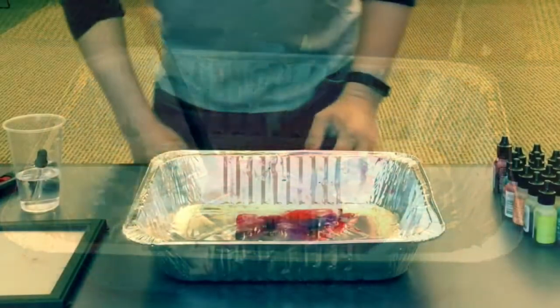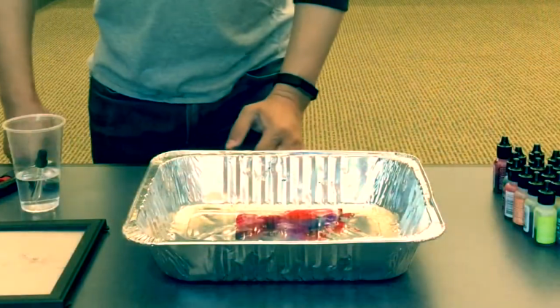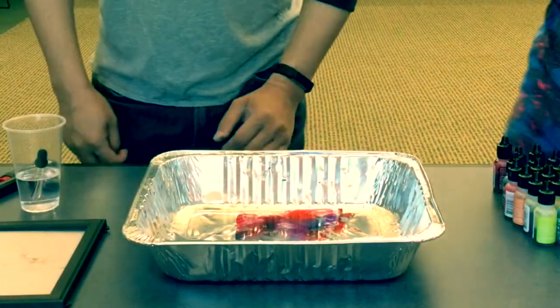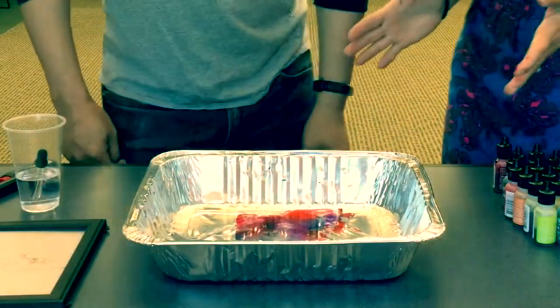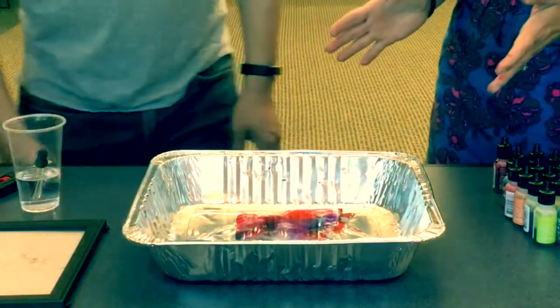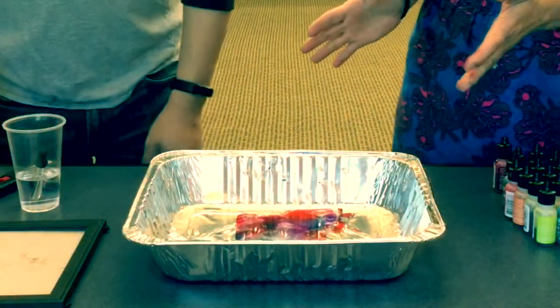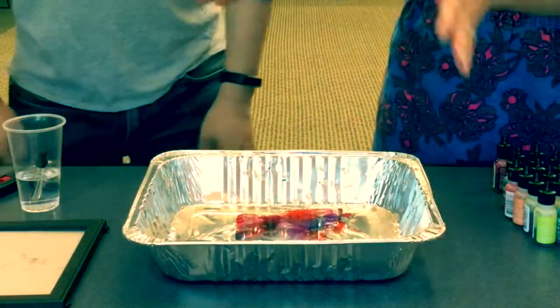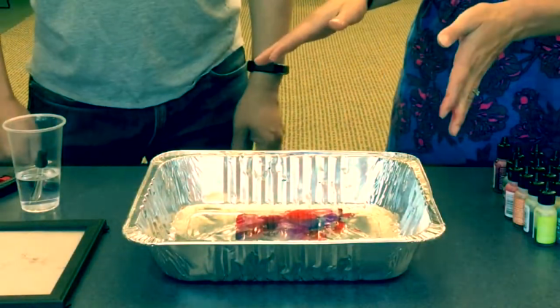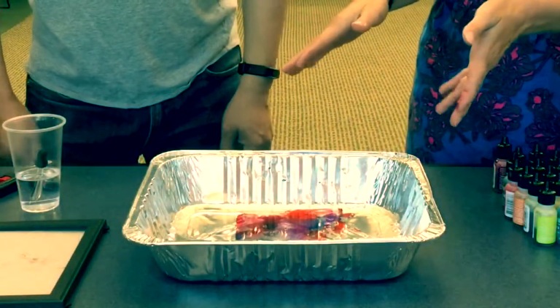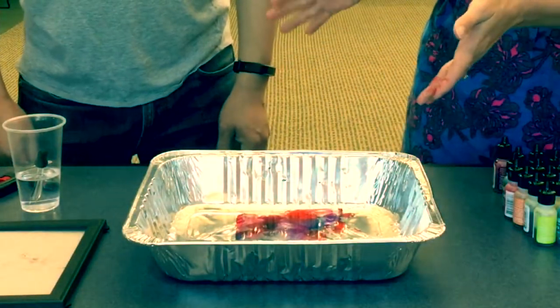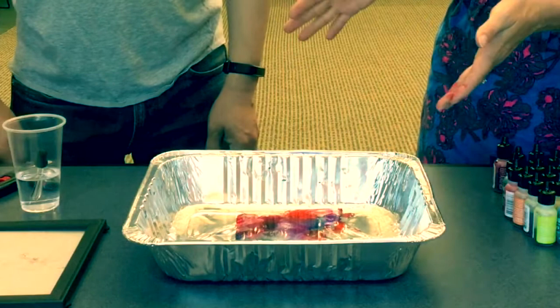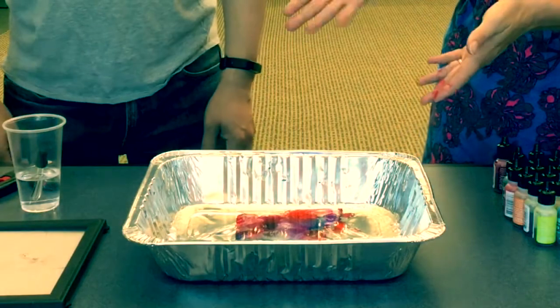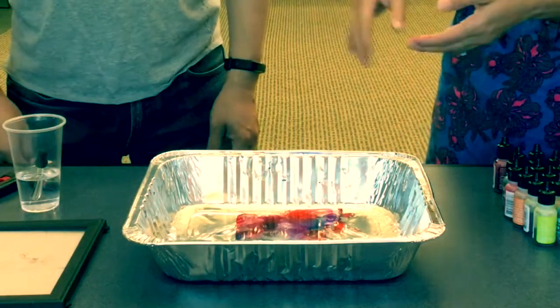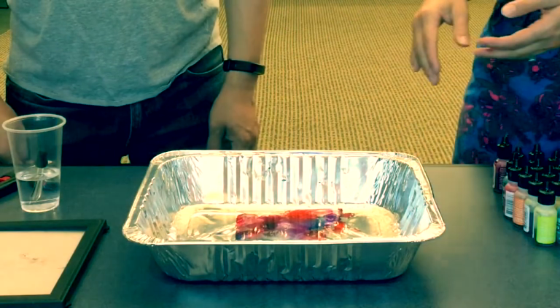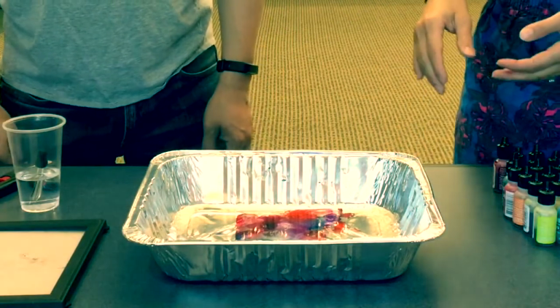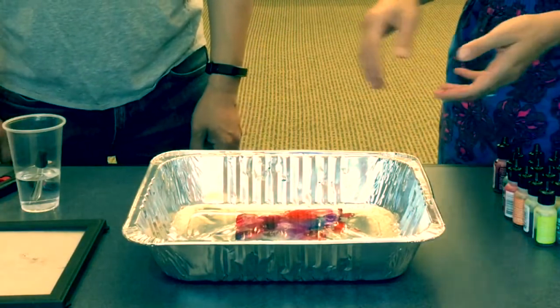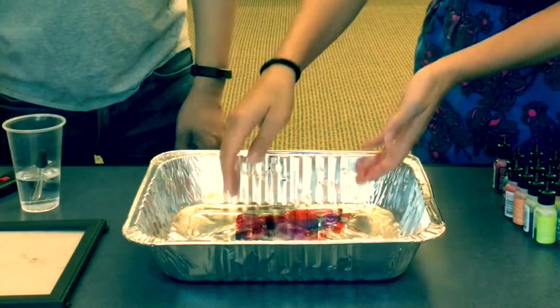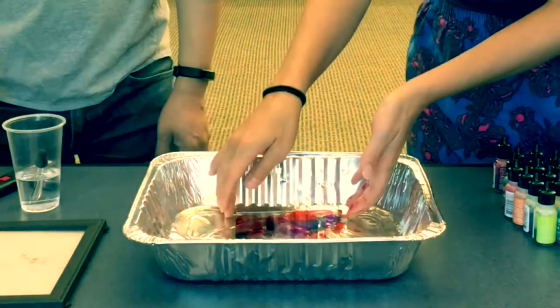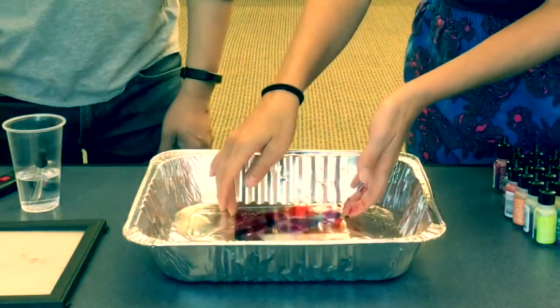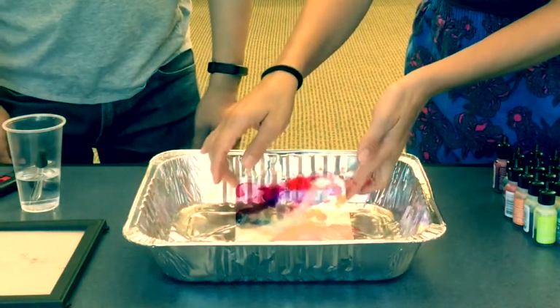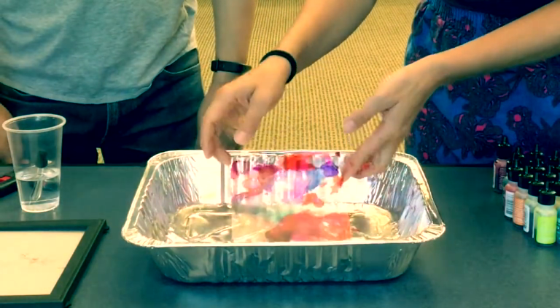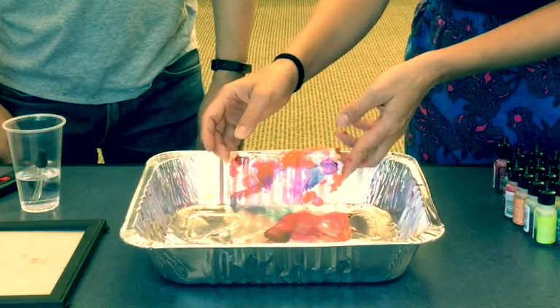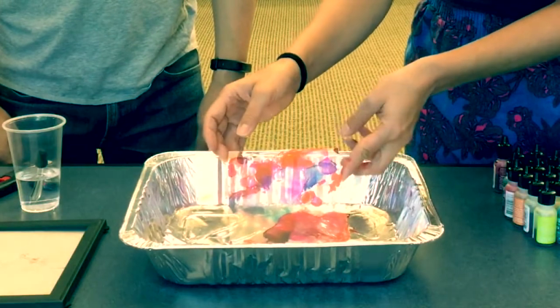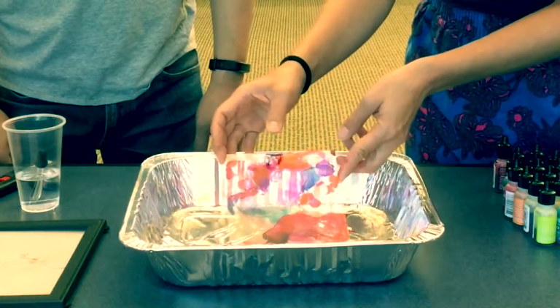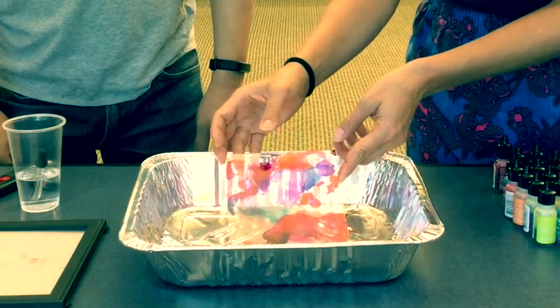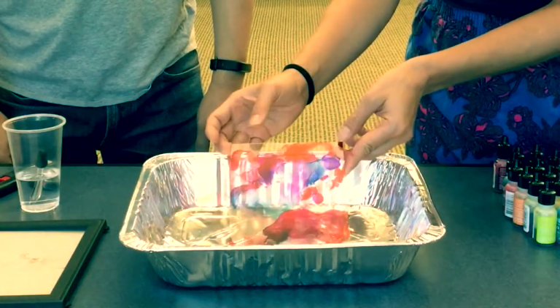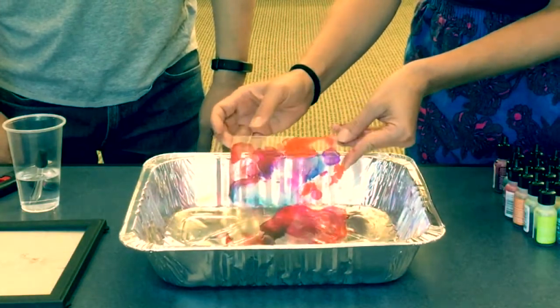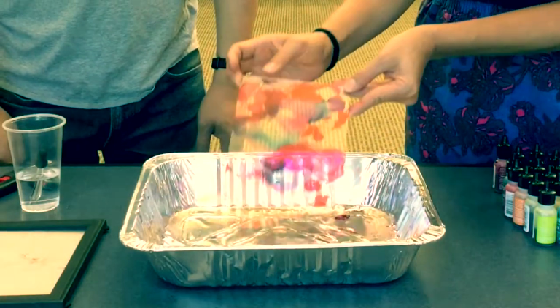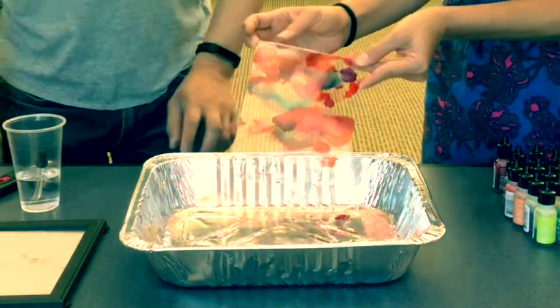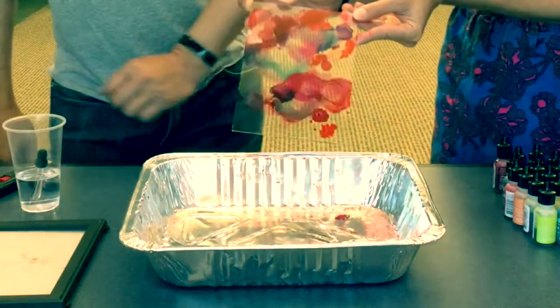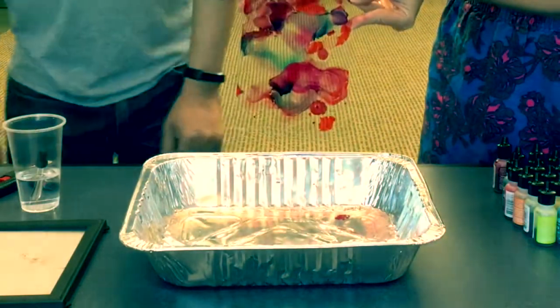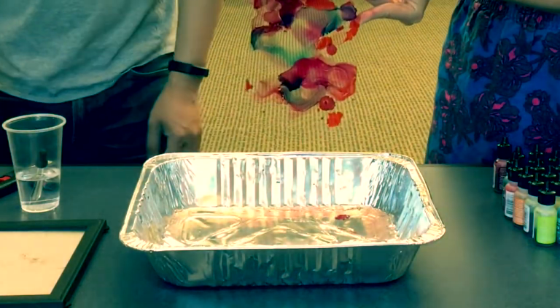So once your flame's out, you want to make sure it's not hot, which it doesn't stay hot for too long. Always remember to be careful with fire. And here's your fire paint.